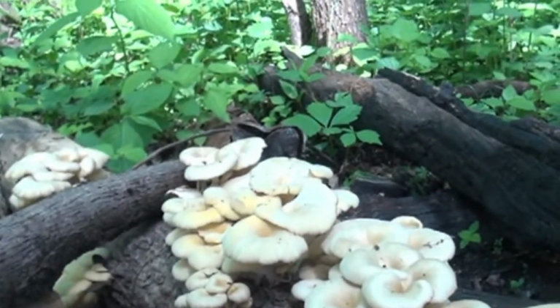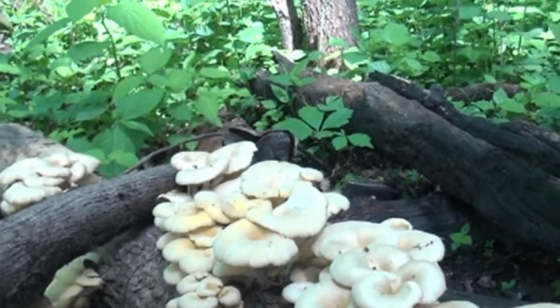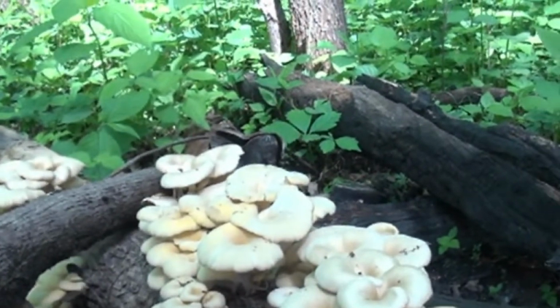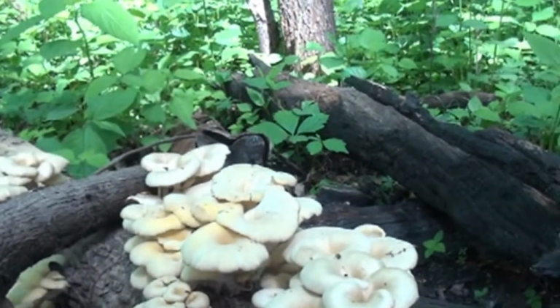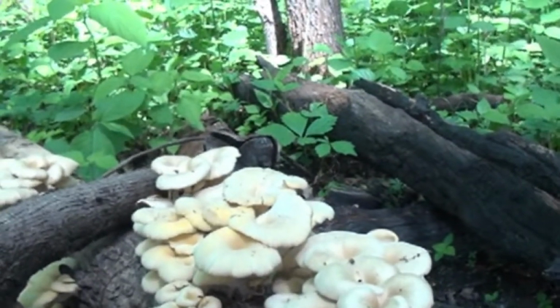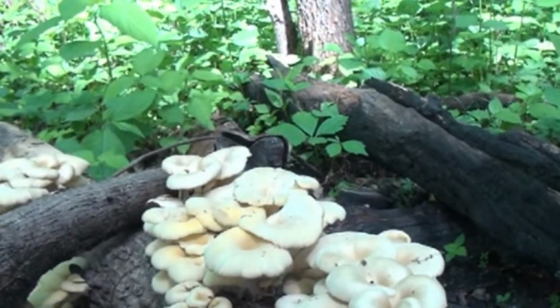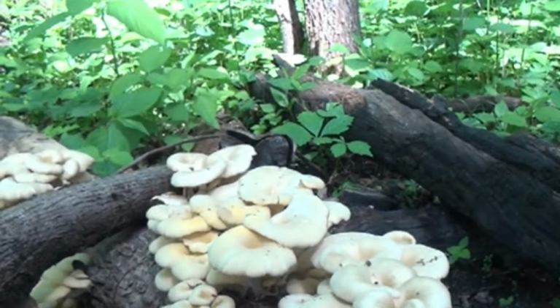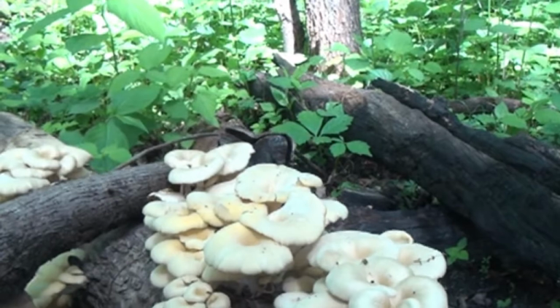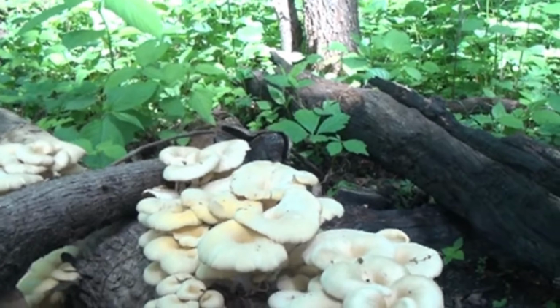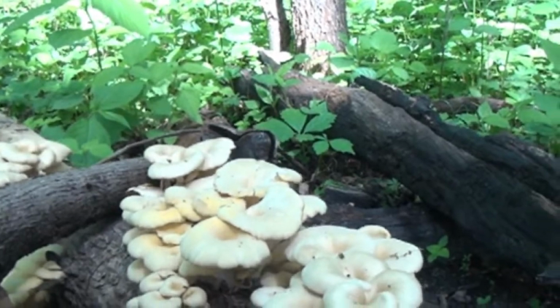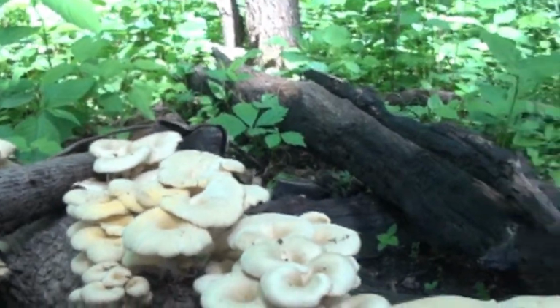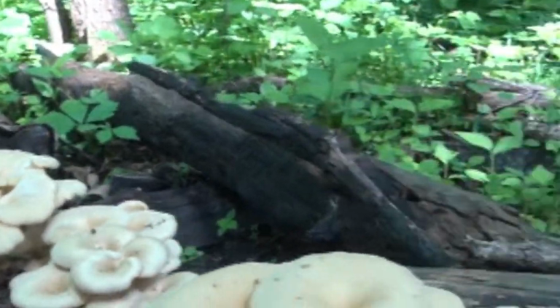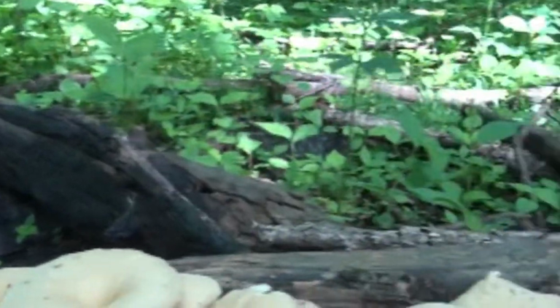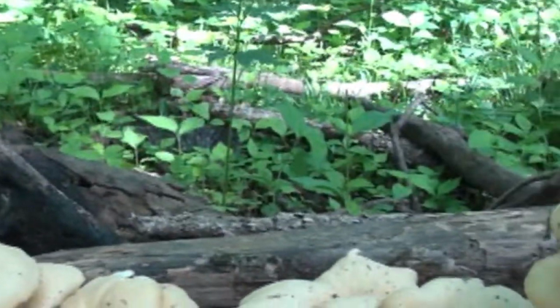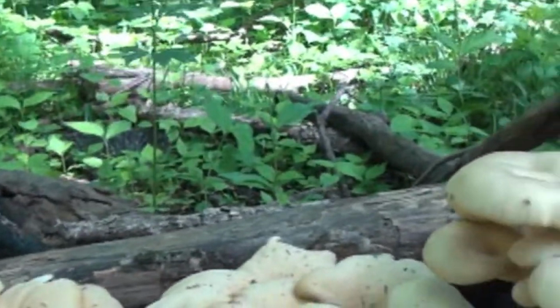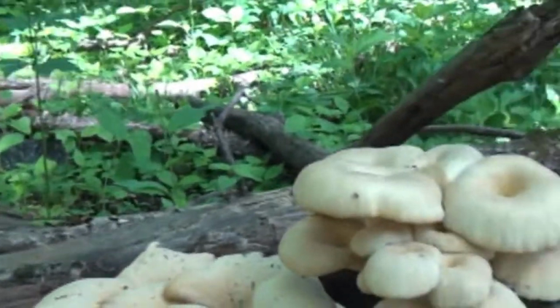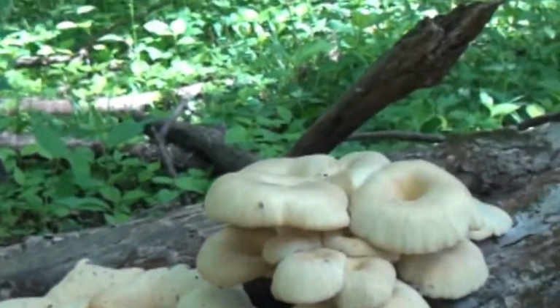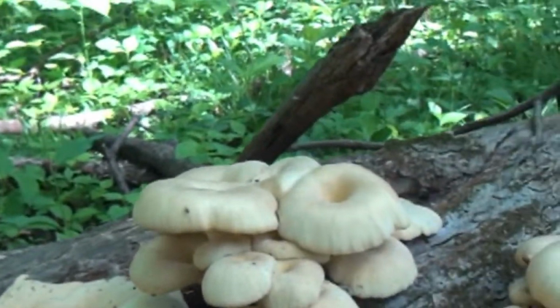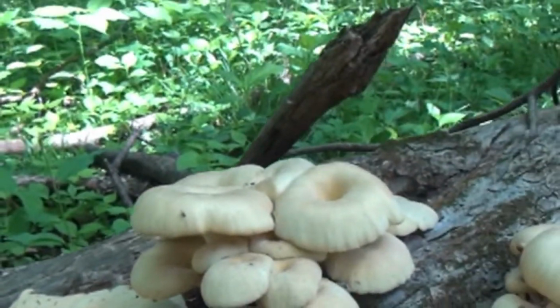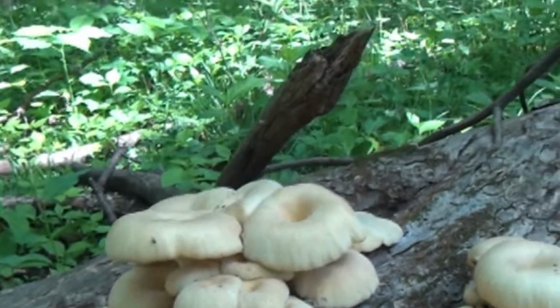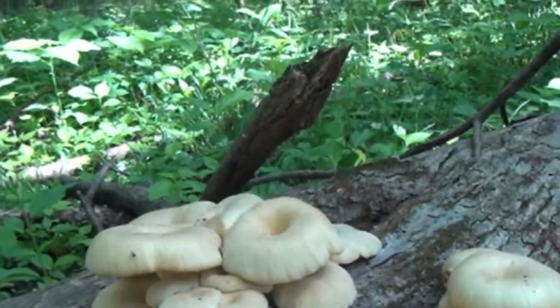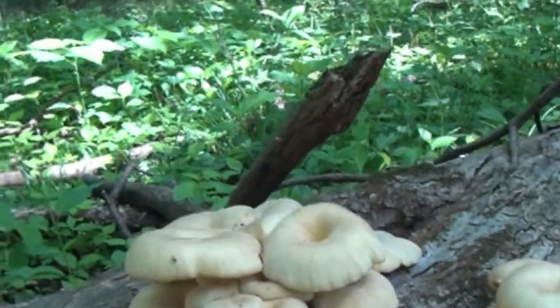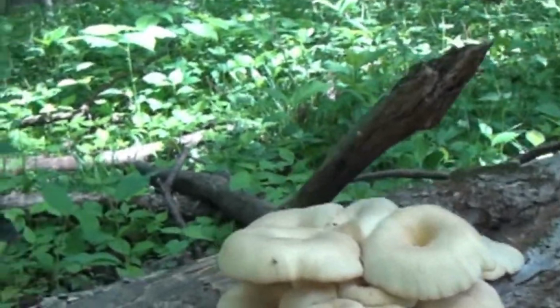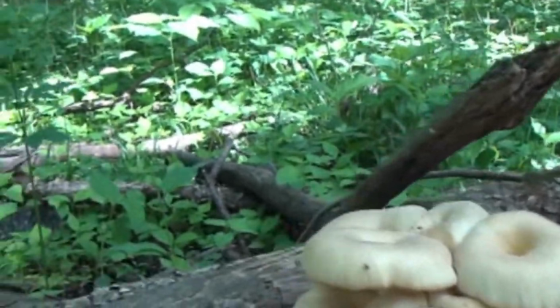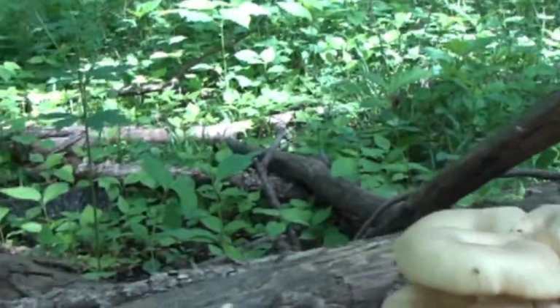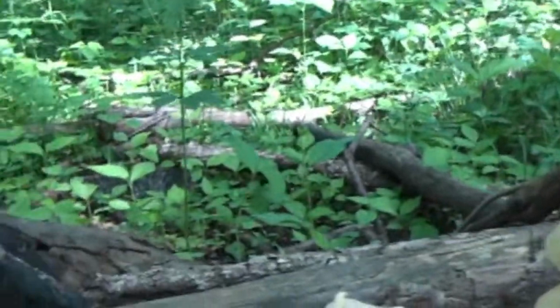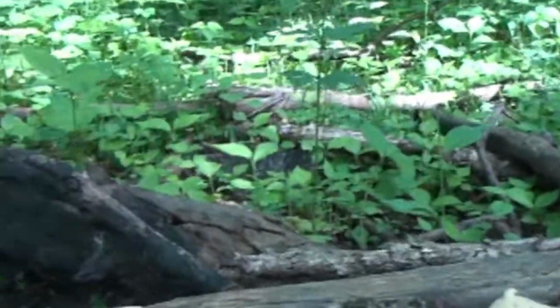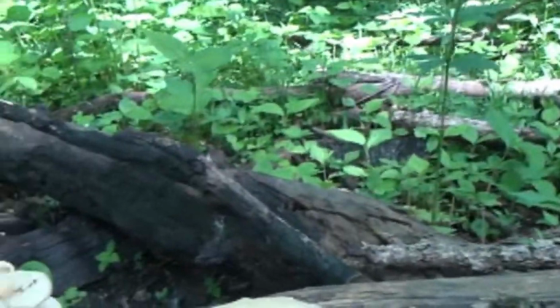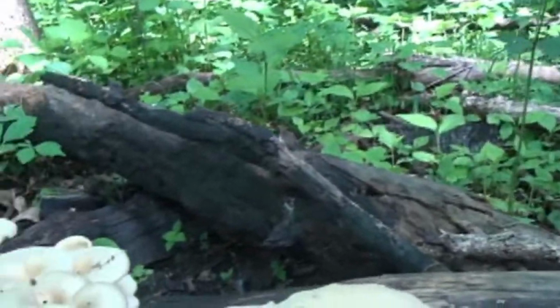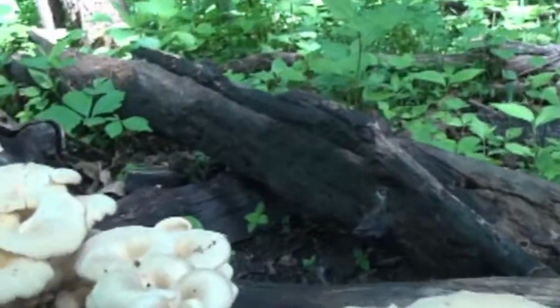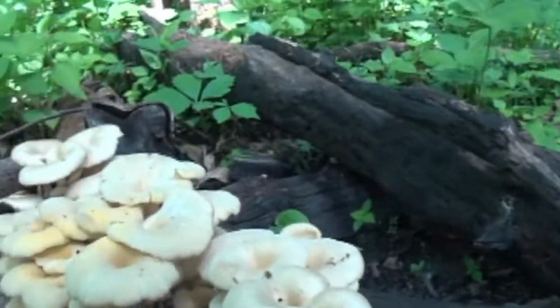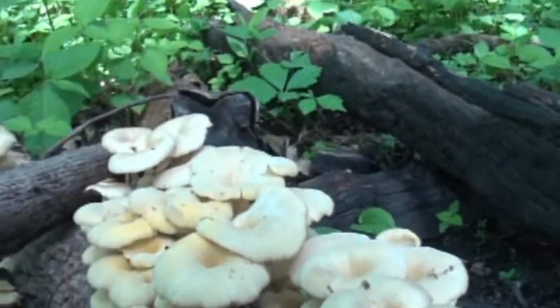Good luck — again, know what you're eating, but I think you're going to really enjoy these. Go out and find them. The morel season this year was terrible, so go out and find yourself some oyster mushrooms and make up for it.